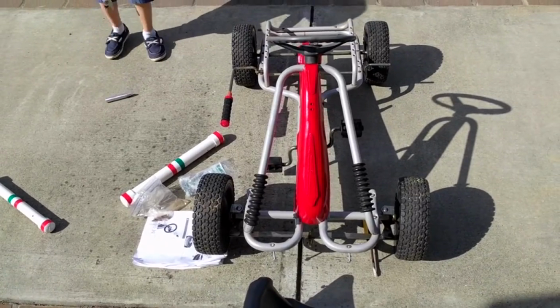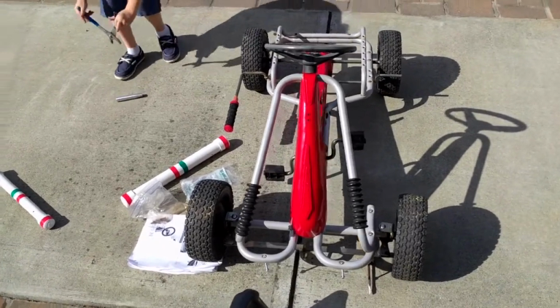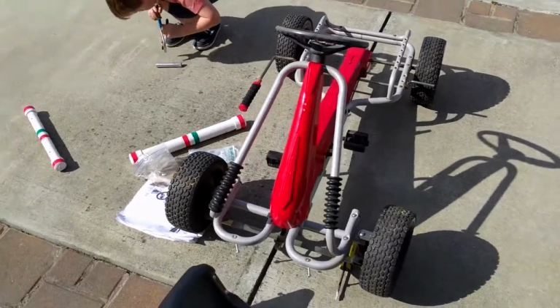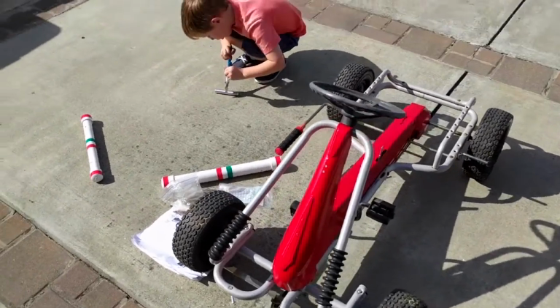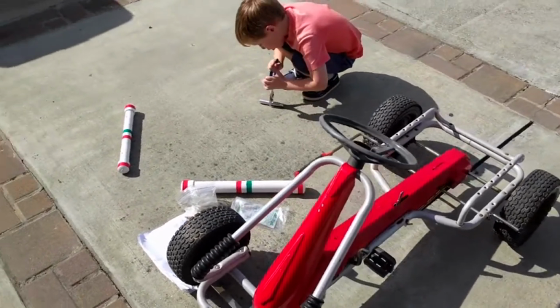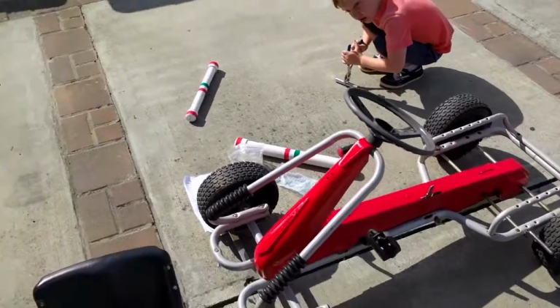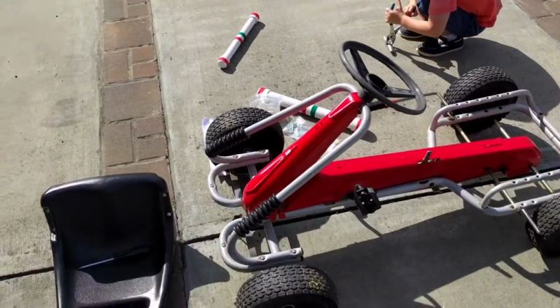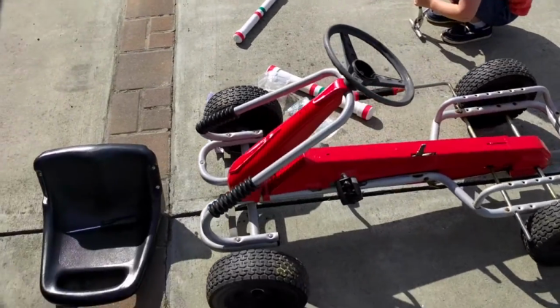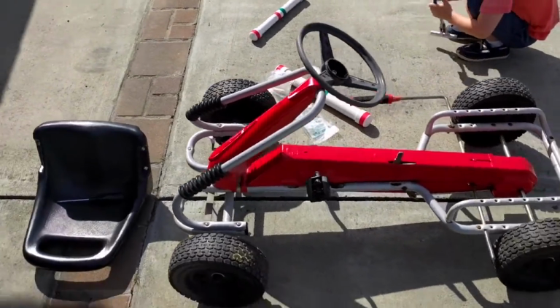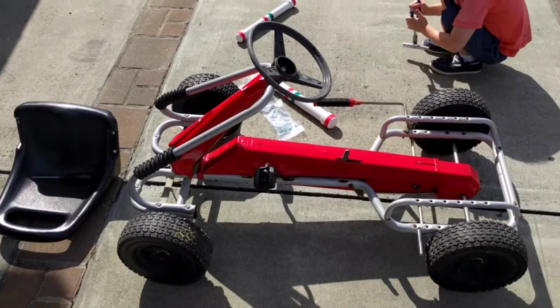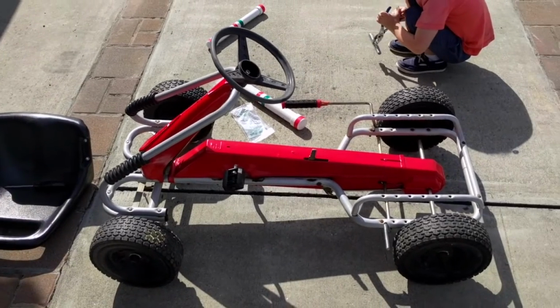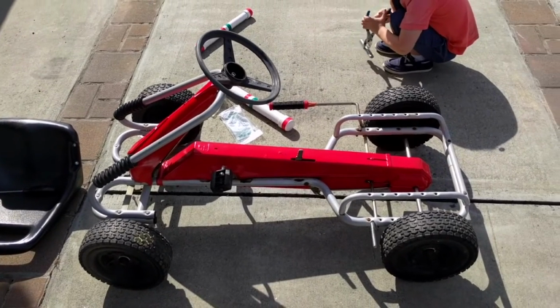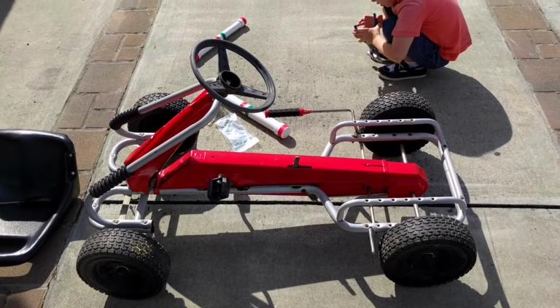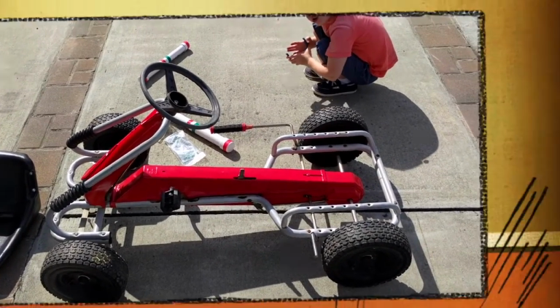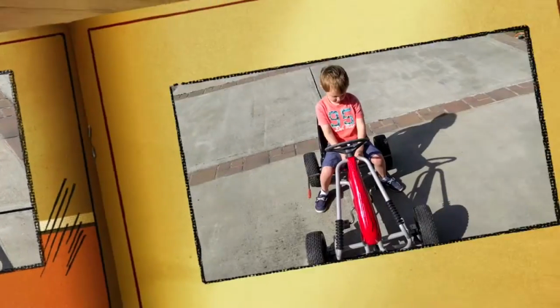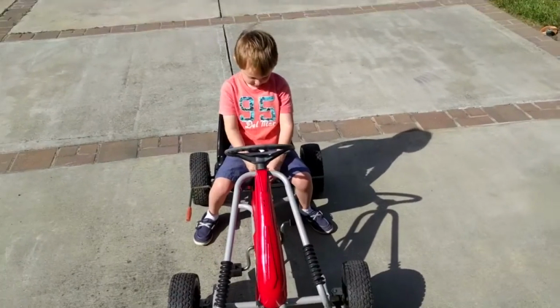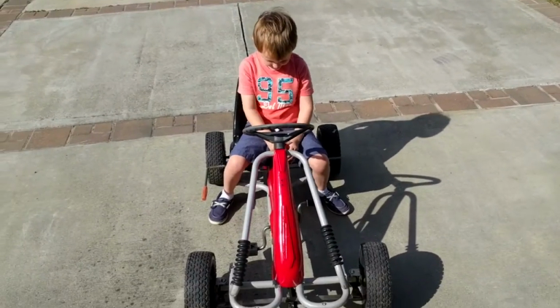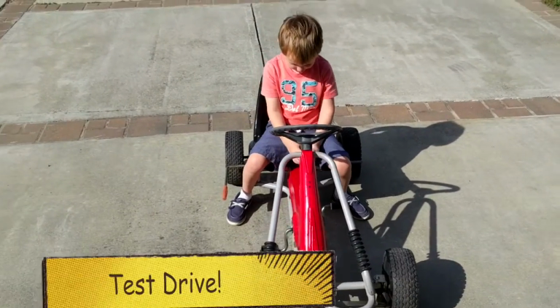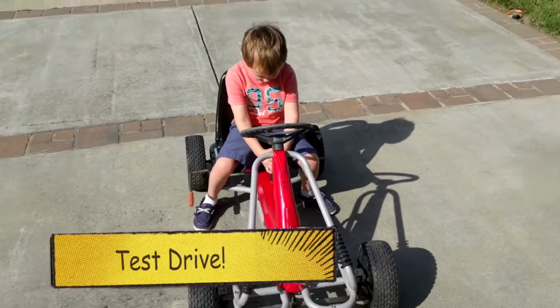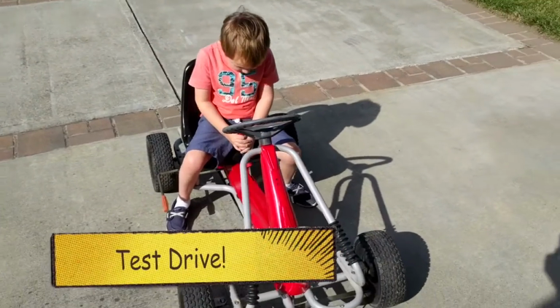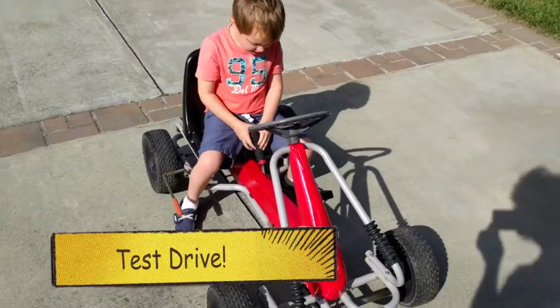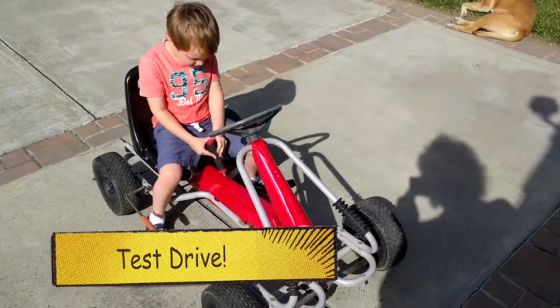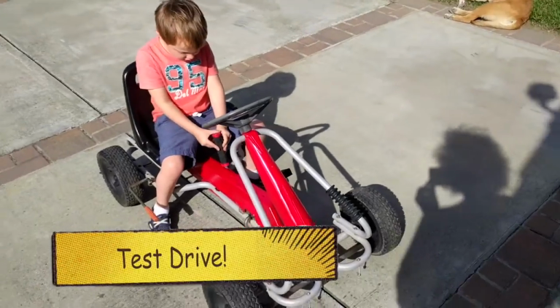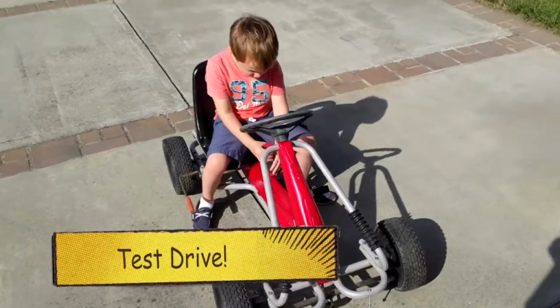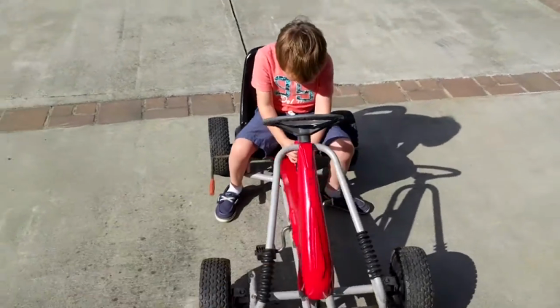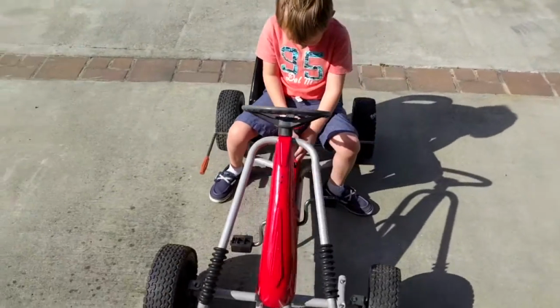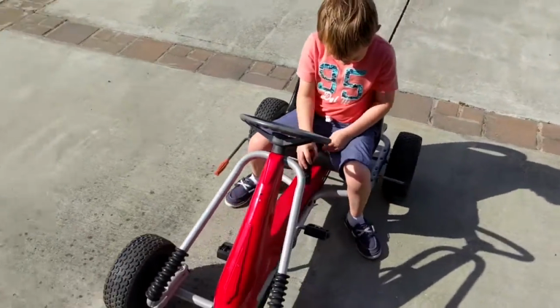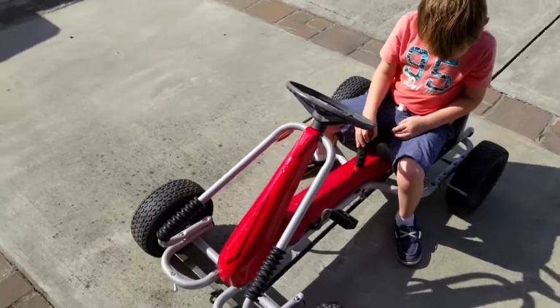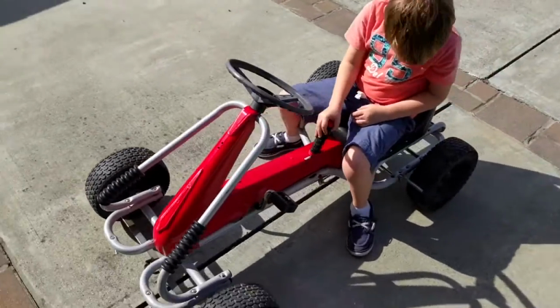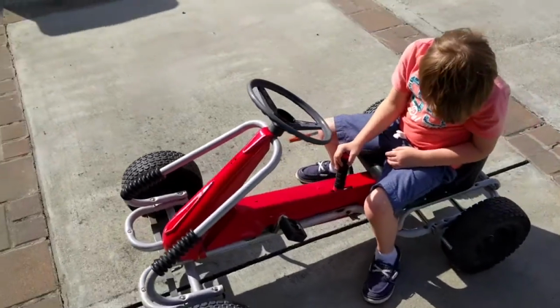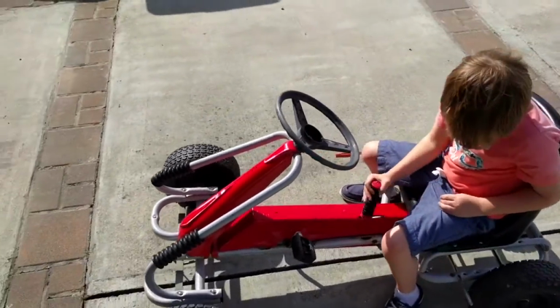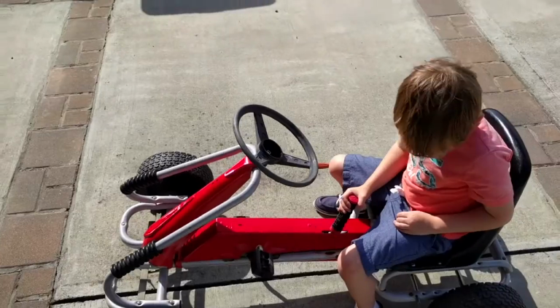Here's the cart. We've got the steering wheel. And the front piece is attached. Looking pretty good. Okay, what do you think? Good! Looks good? Good. Okay.